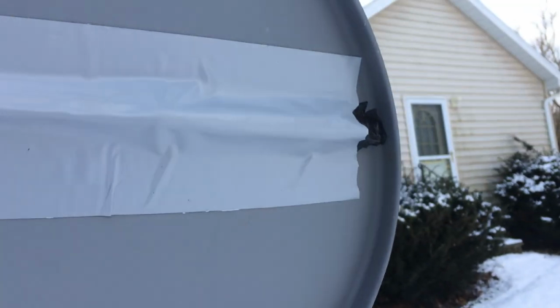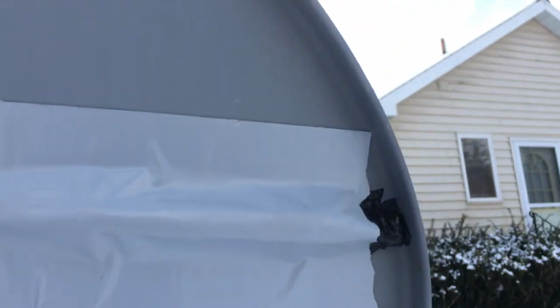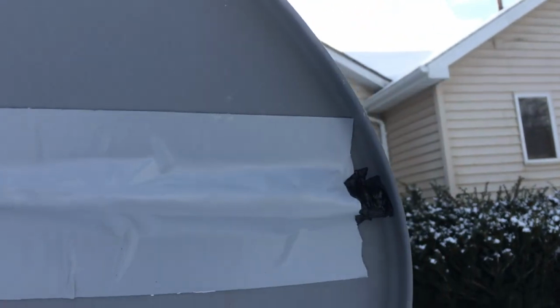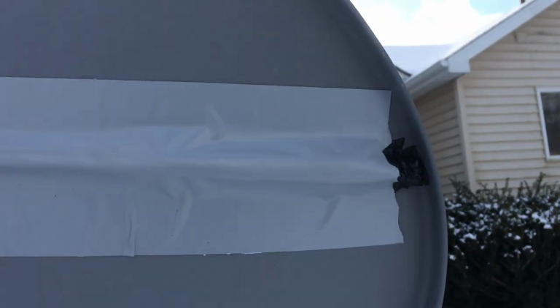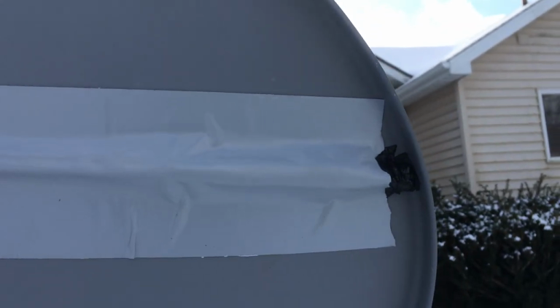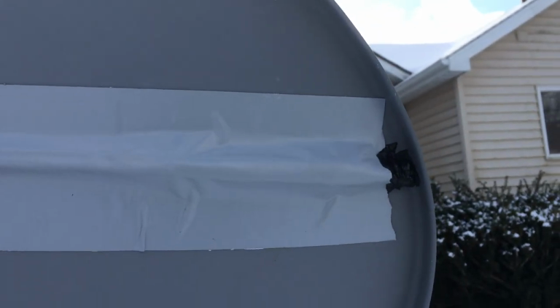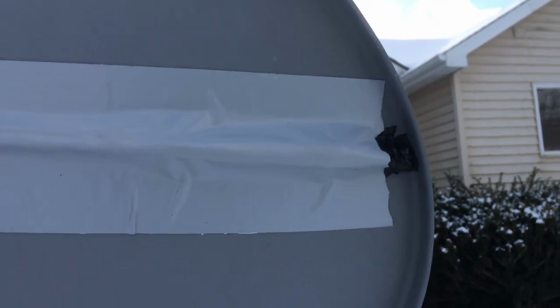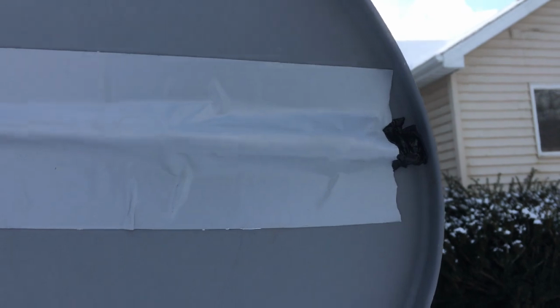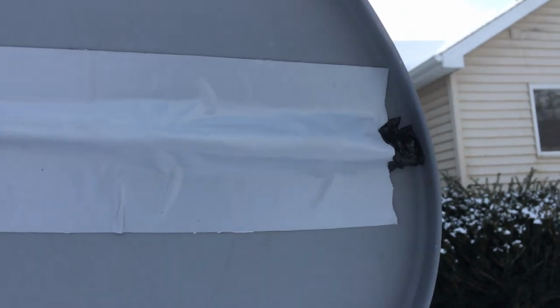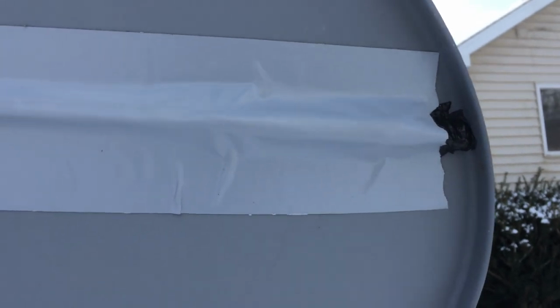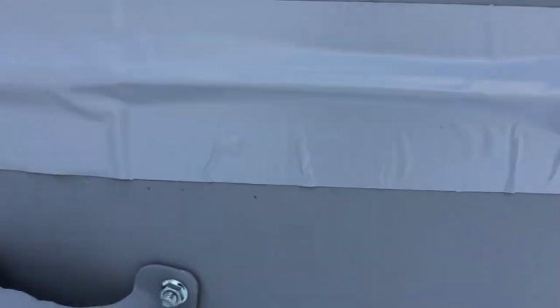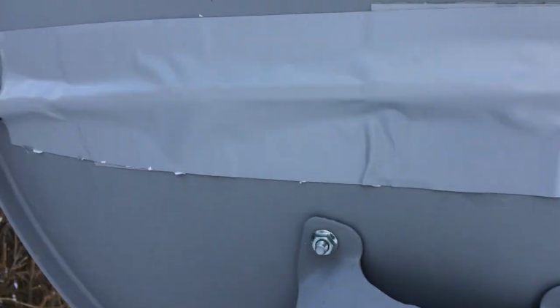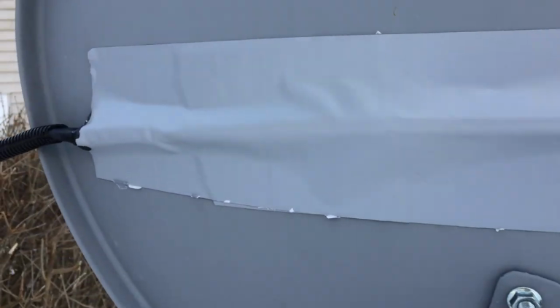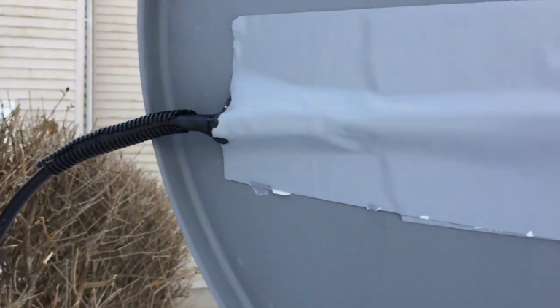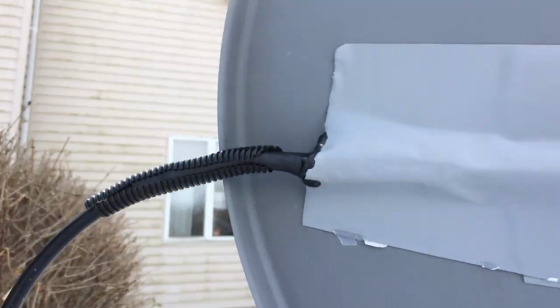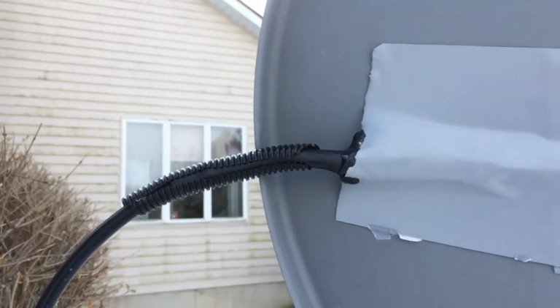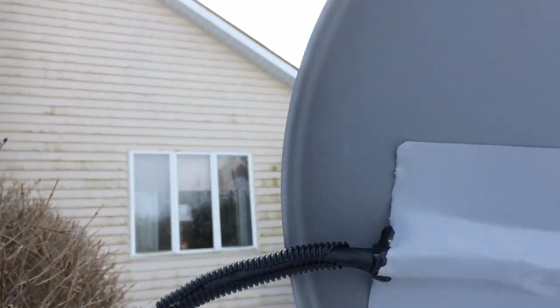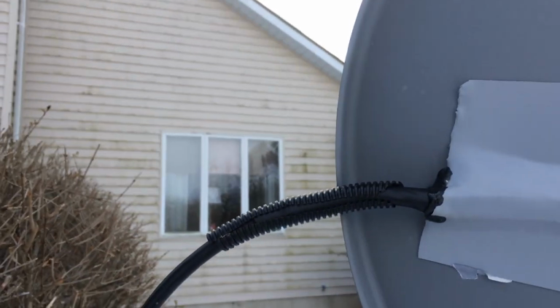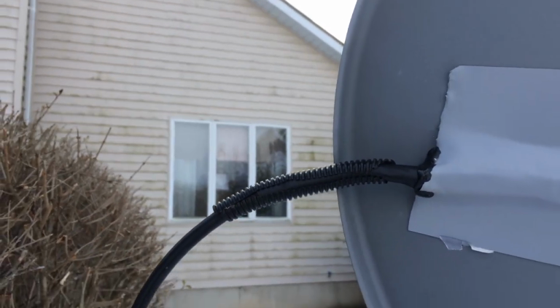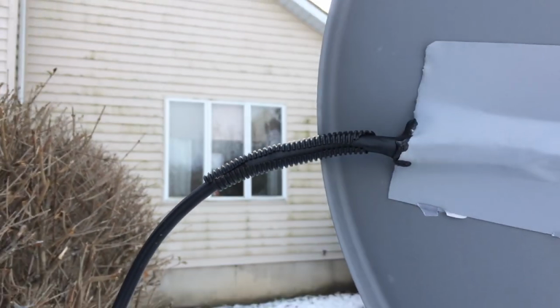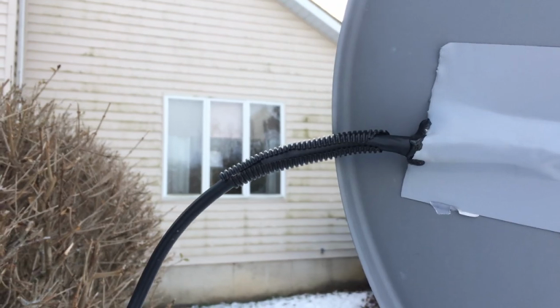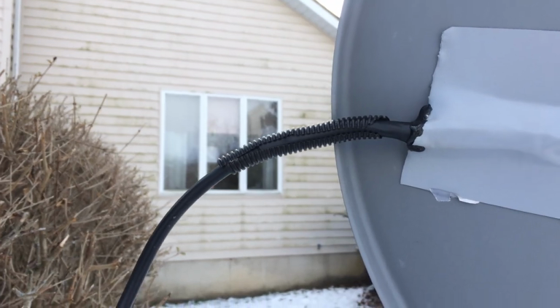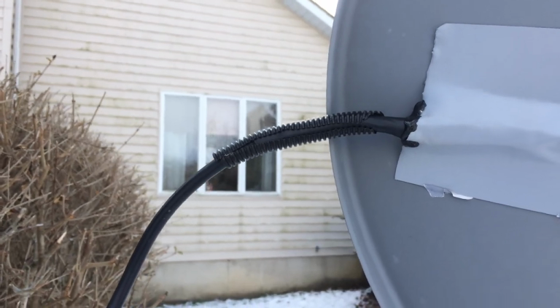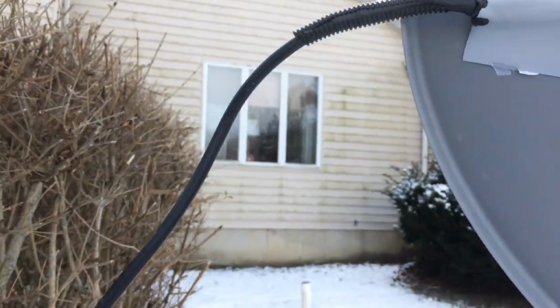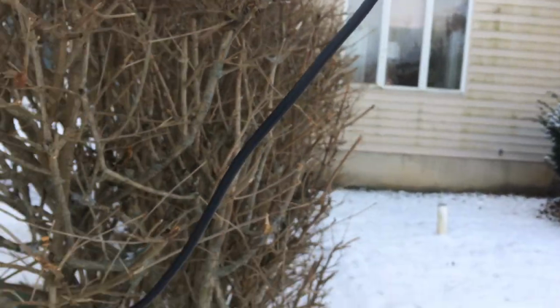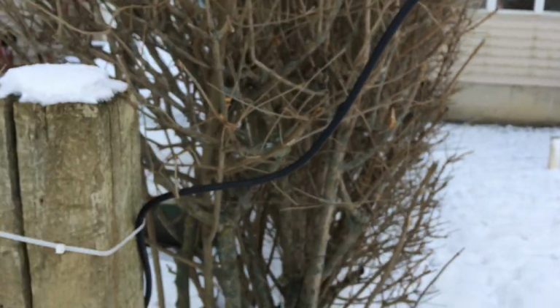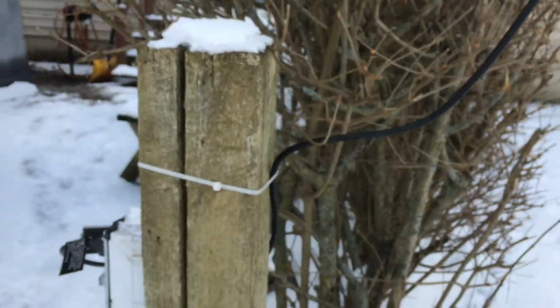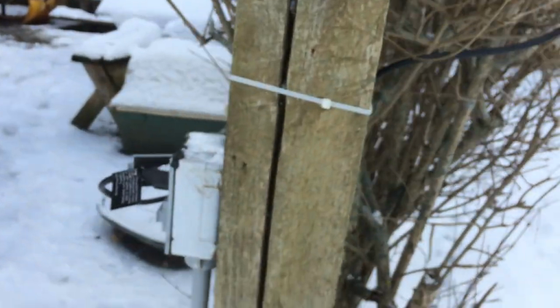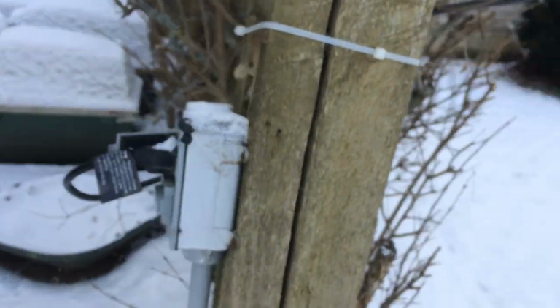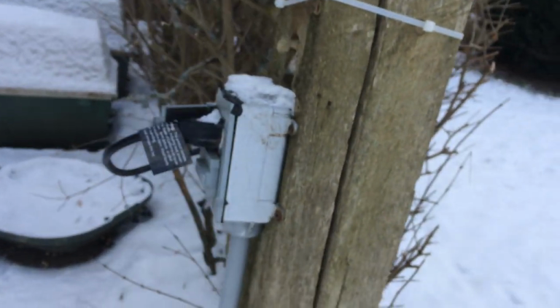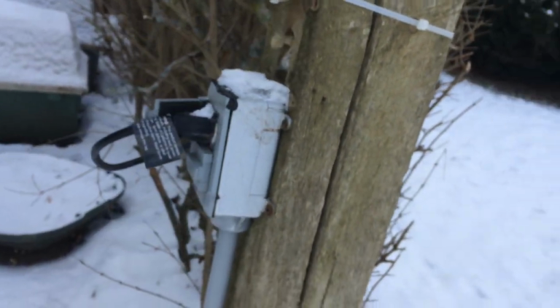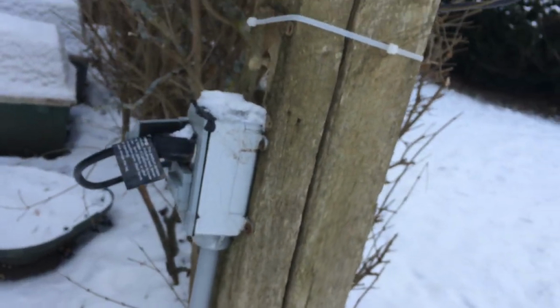I sealed the ends with shrink tube to make sure it's watertight. On the other end, I hooked a power cable onto it. Luckily, I have power real close to the dish.